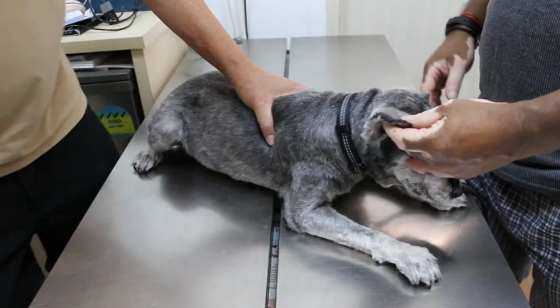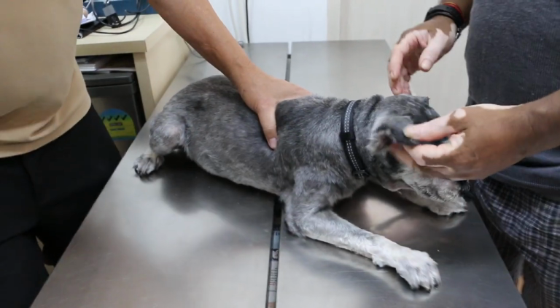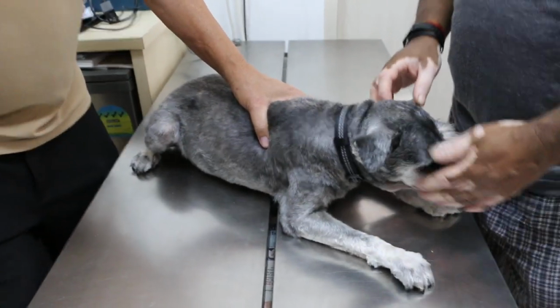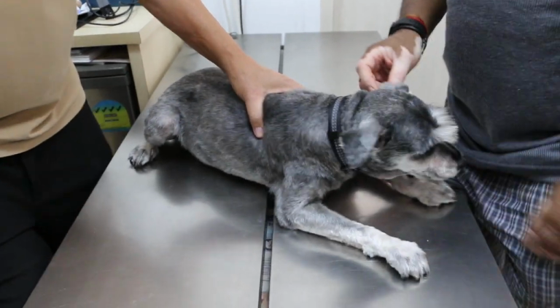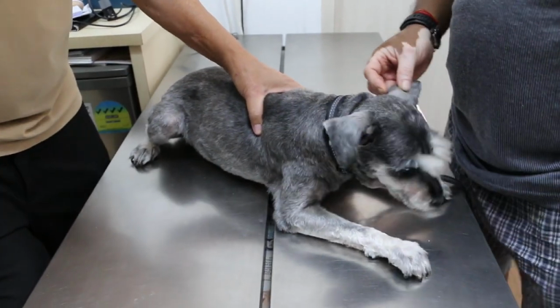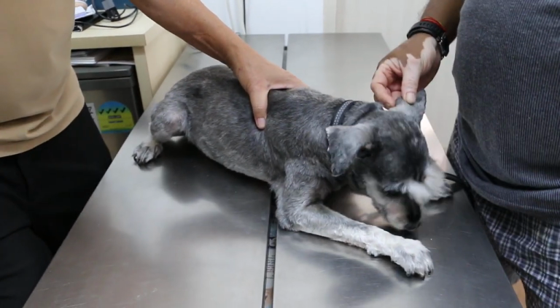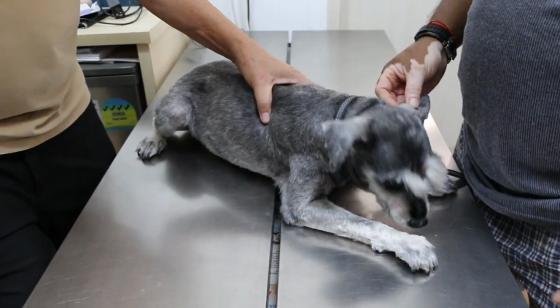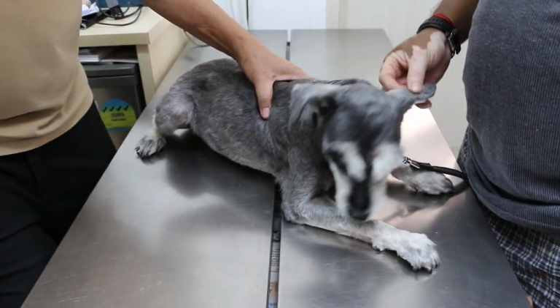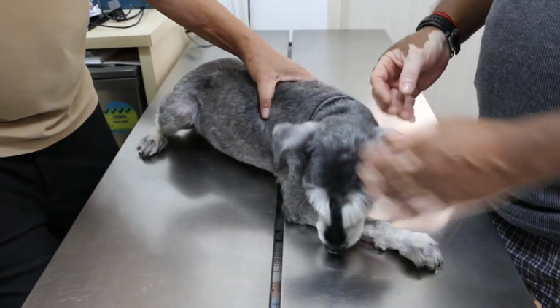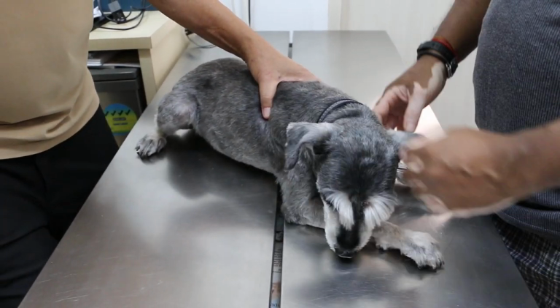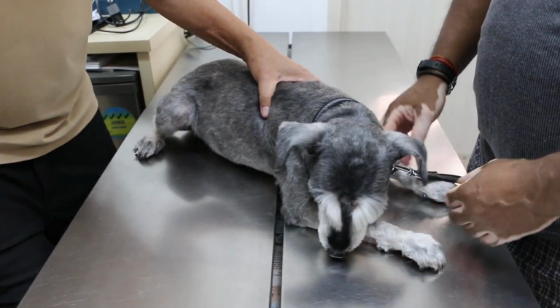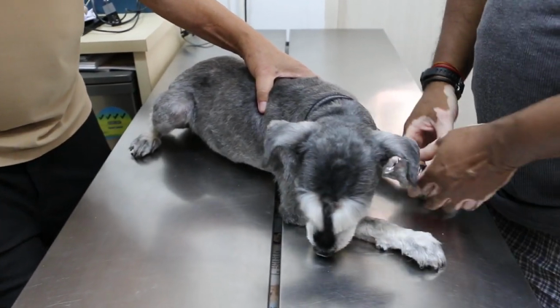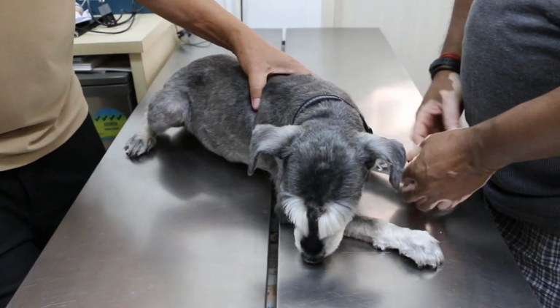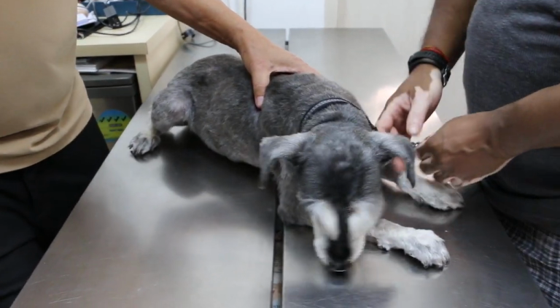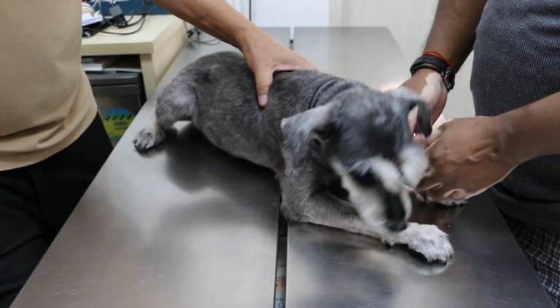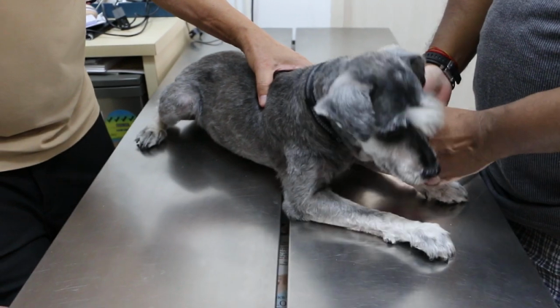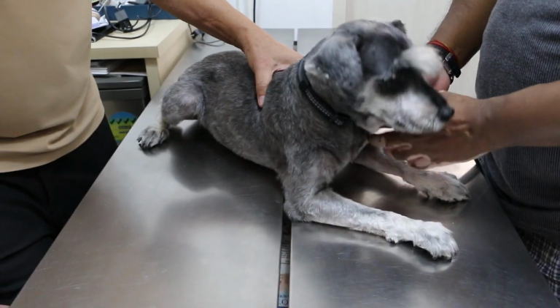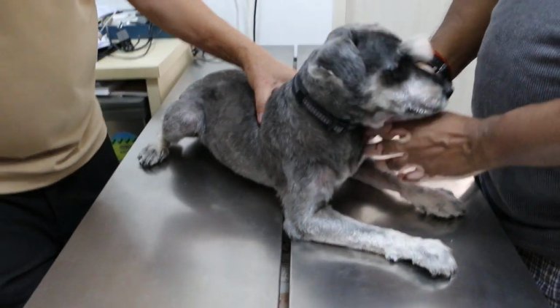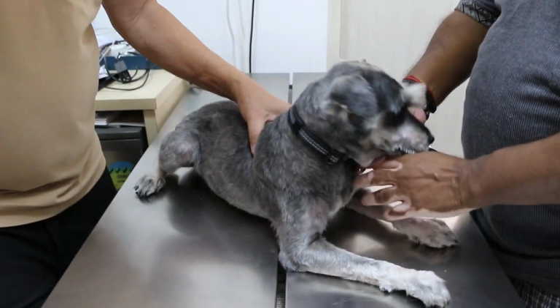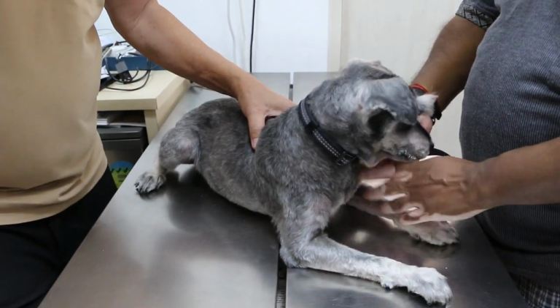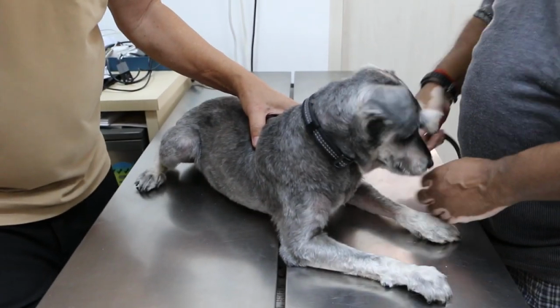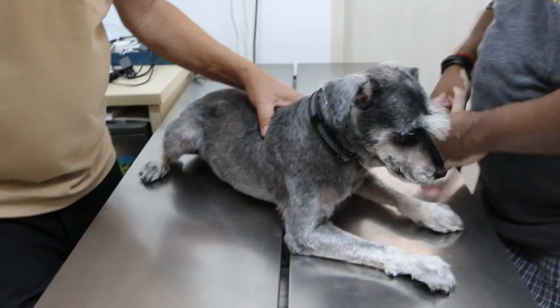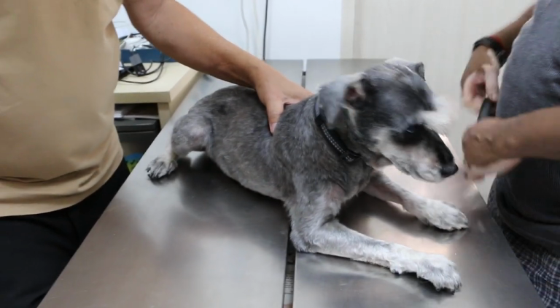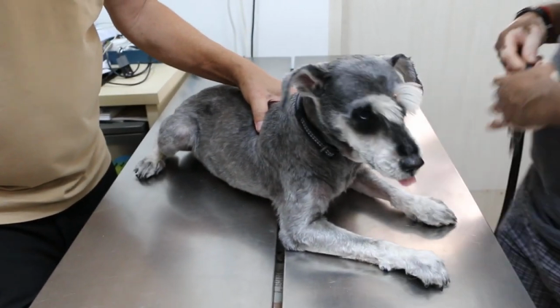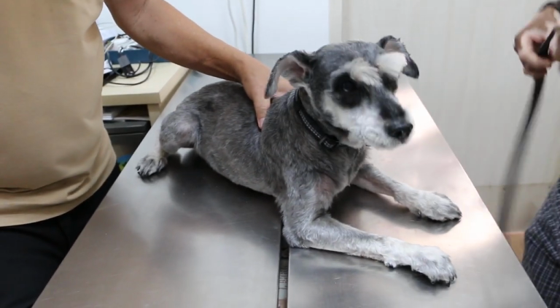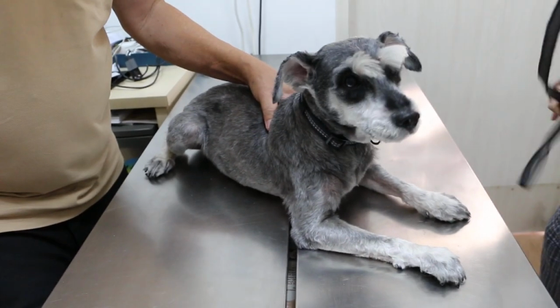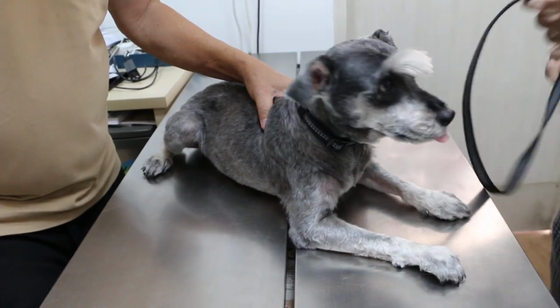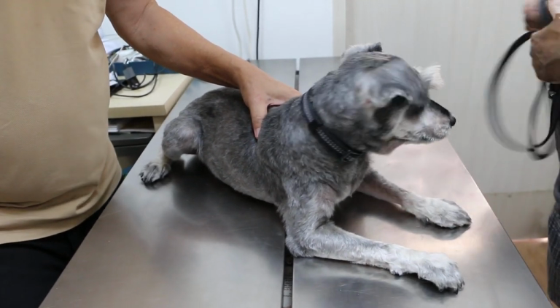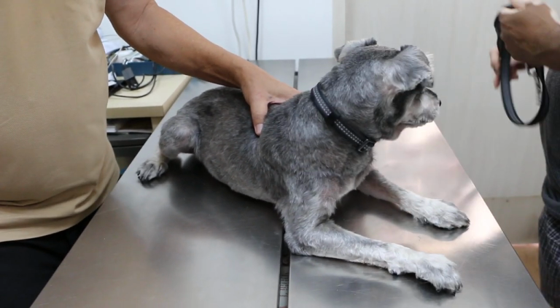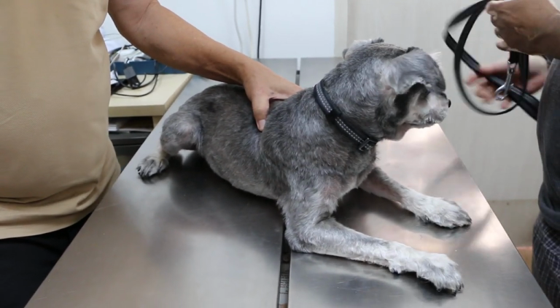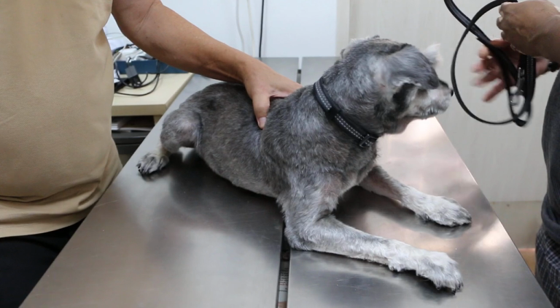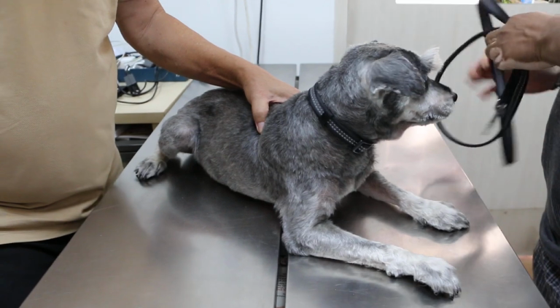Today is the 23rd of January 2020. This is a 10-year-old male Mini Schnauzer. Is it neutered already? Yeah.